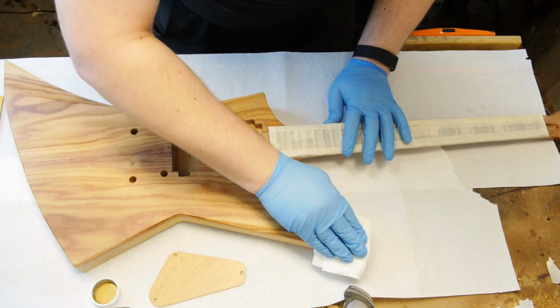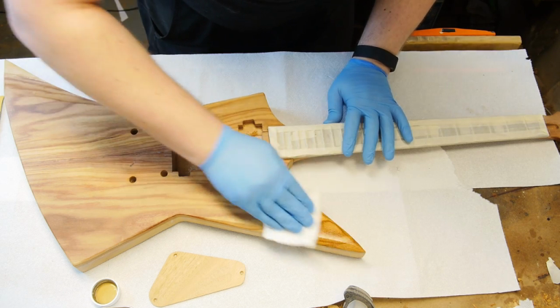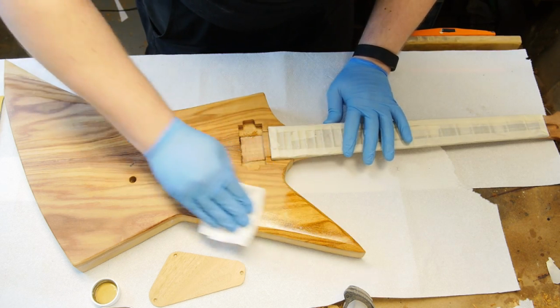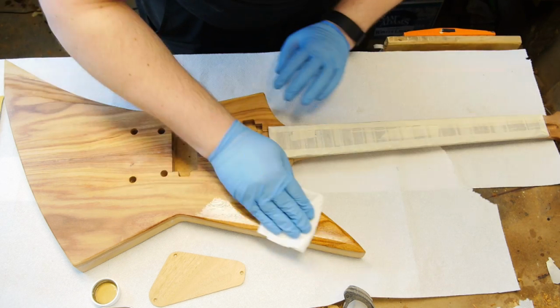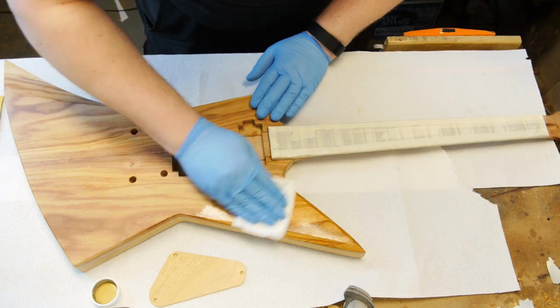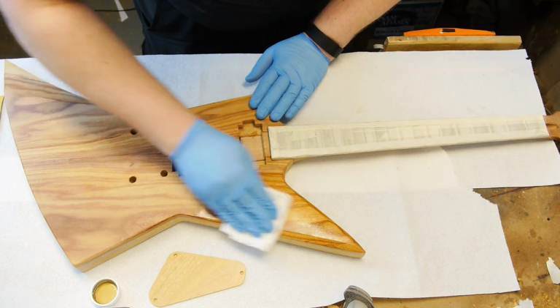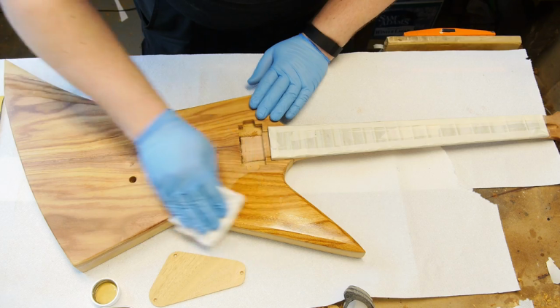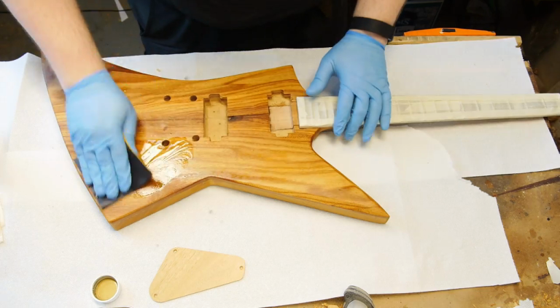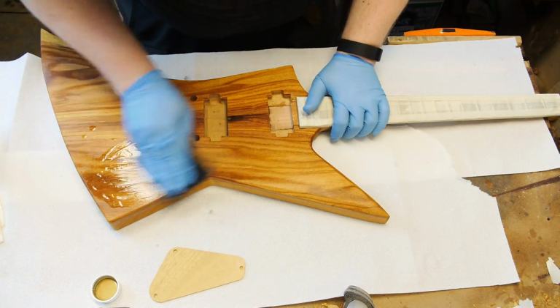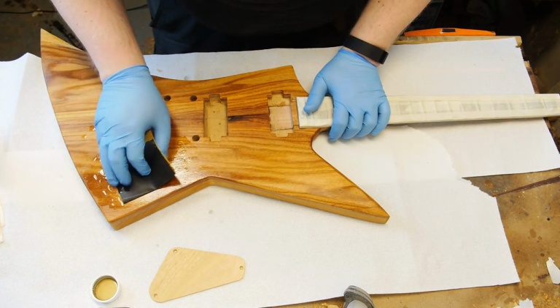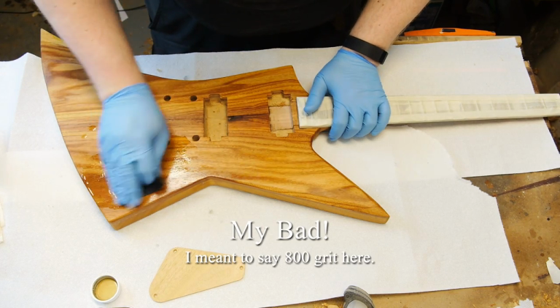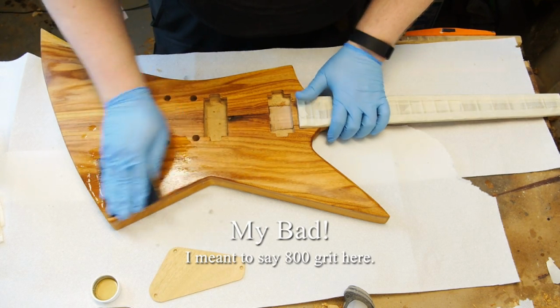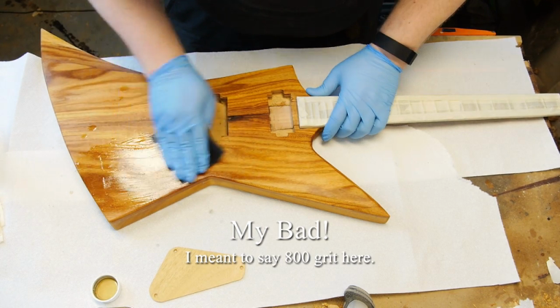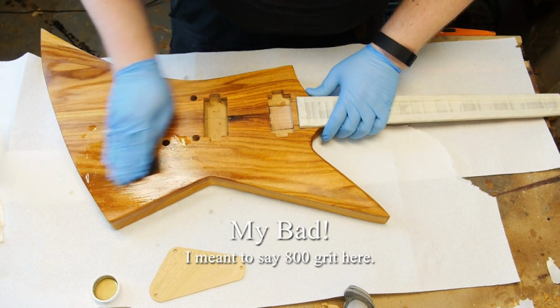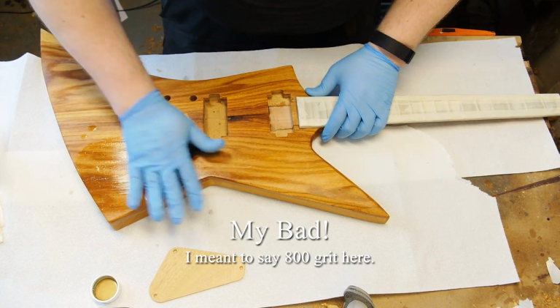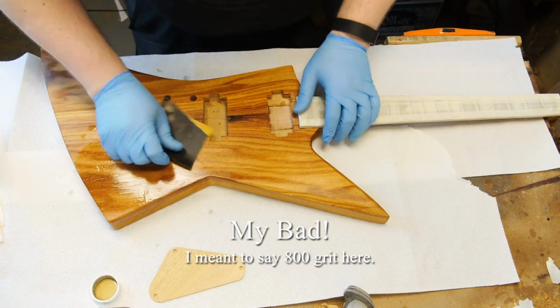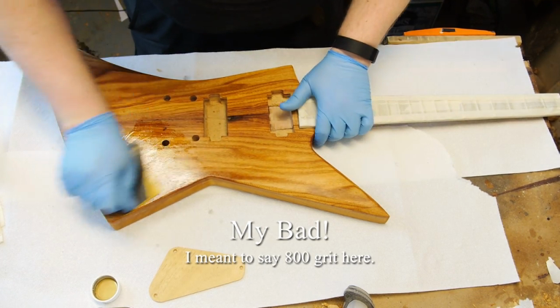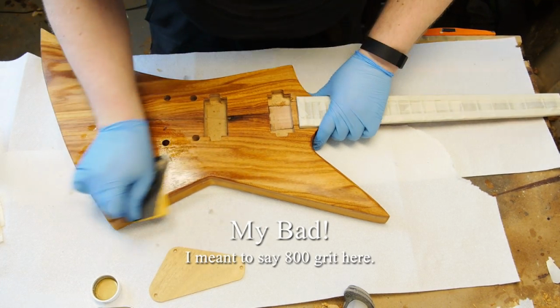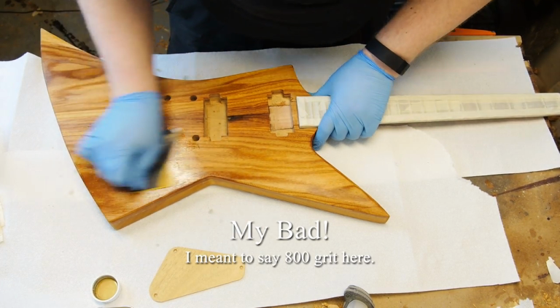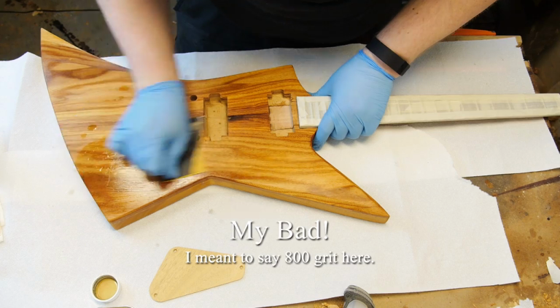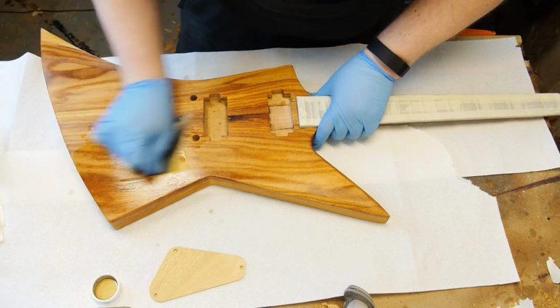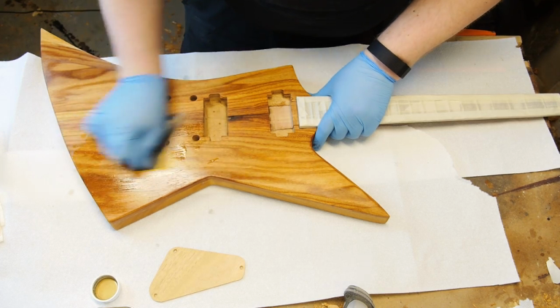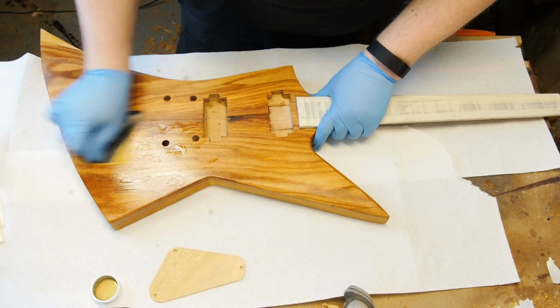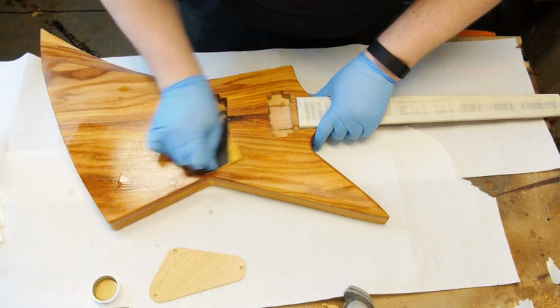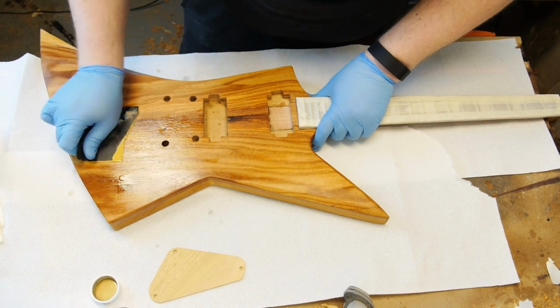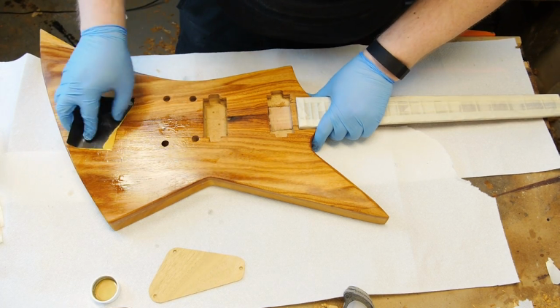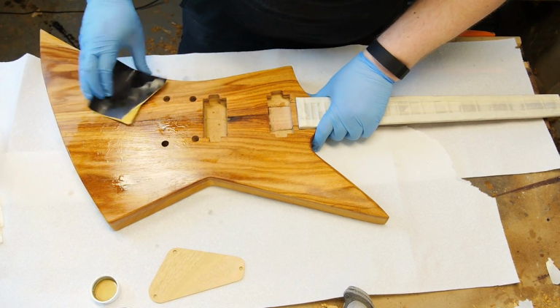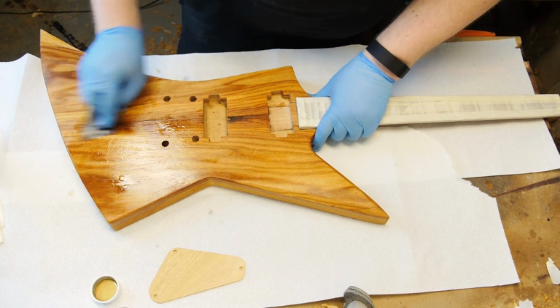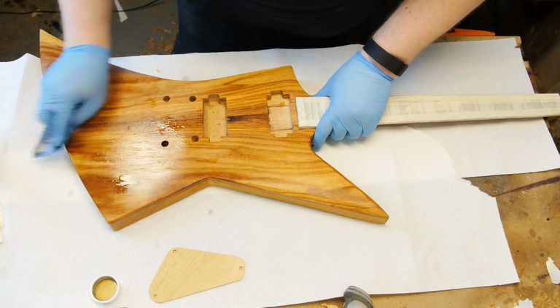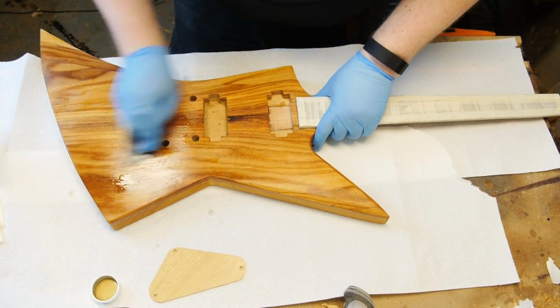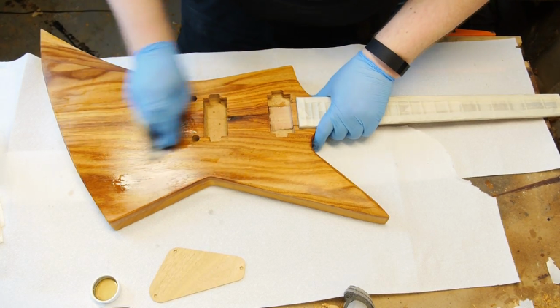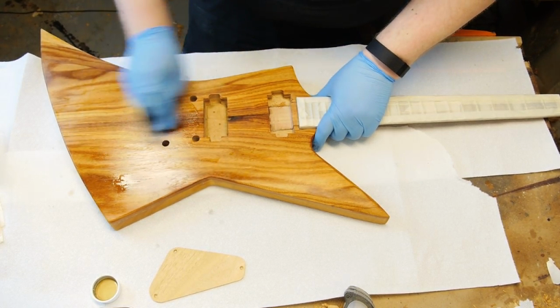Oil. I rubbed in a pretty liberal amount of Danish oil with 80 grit wet/dry sandpaper. The dust made by the sanding mixes with the oil and makes a slurry that gets into the pores and helps seal the wood, making the clear coat go on smoothly.